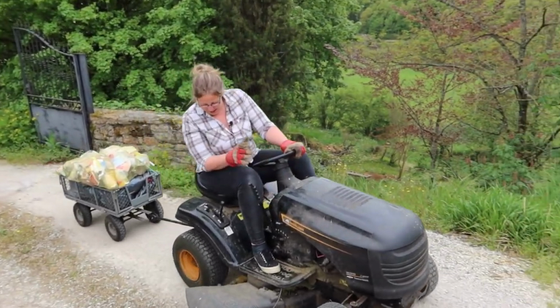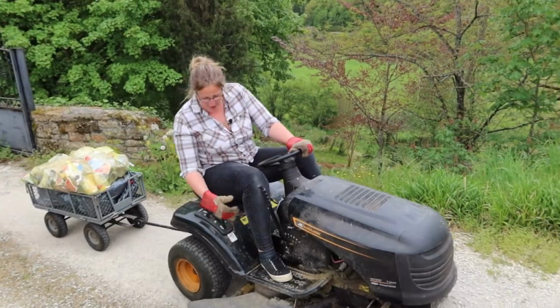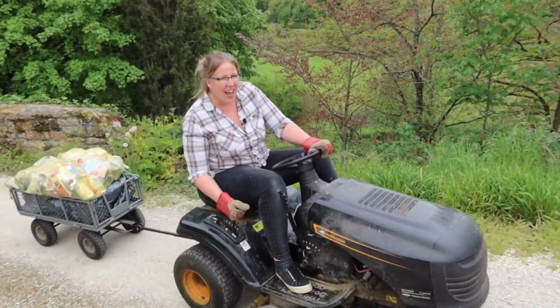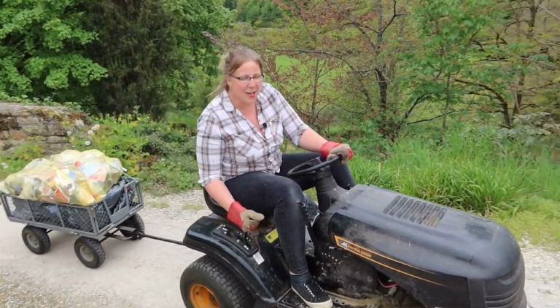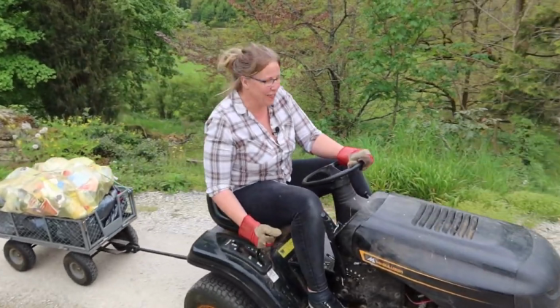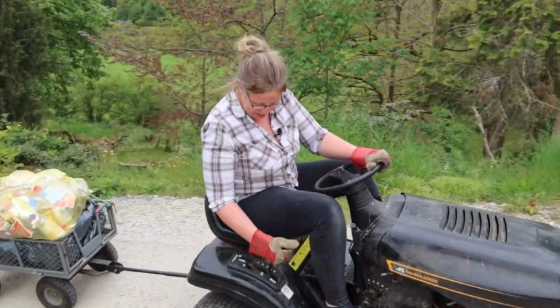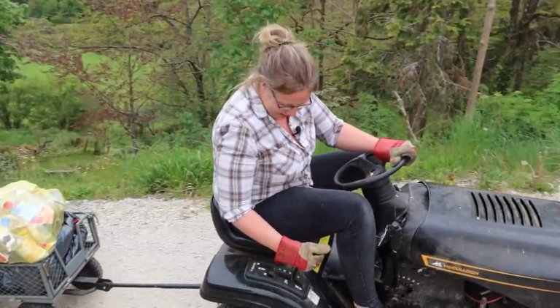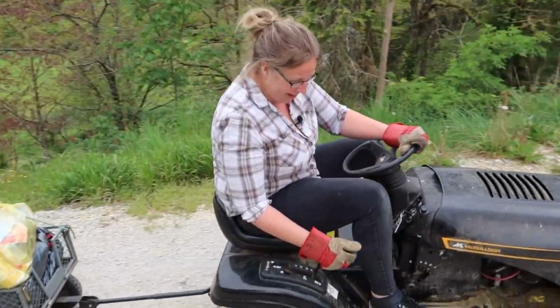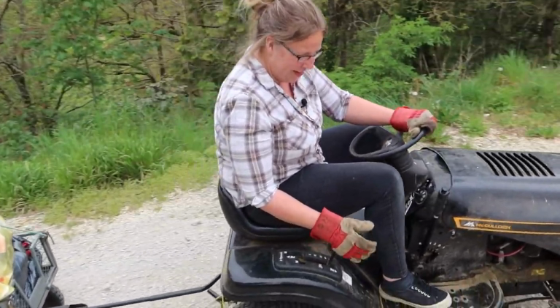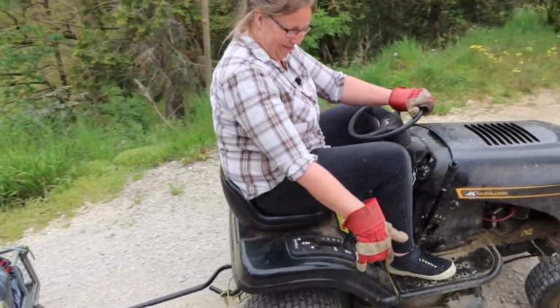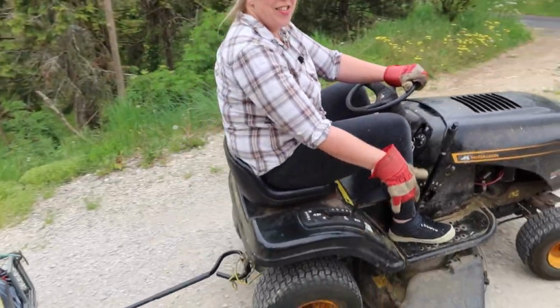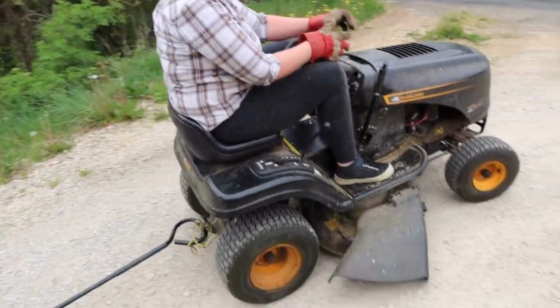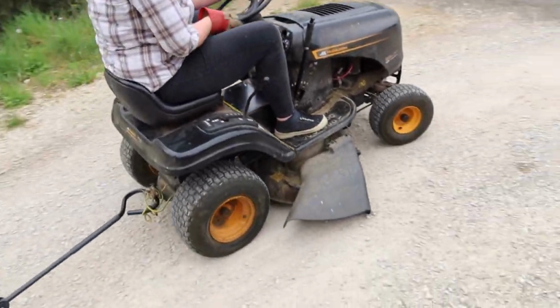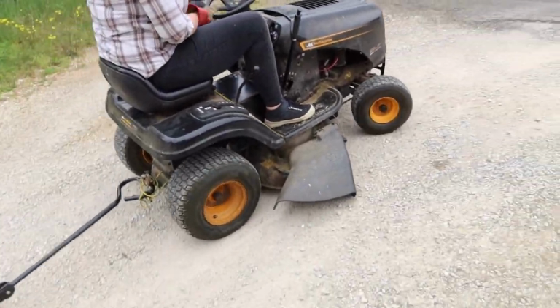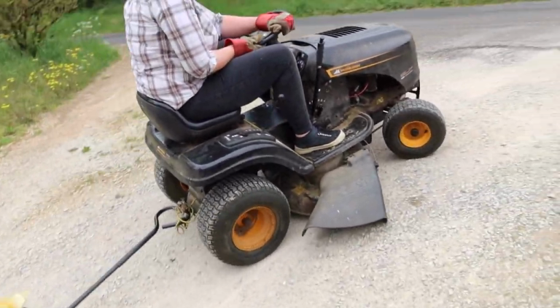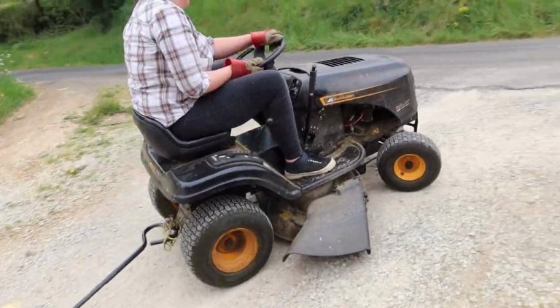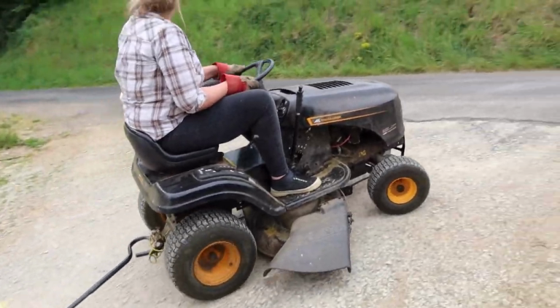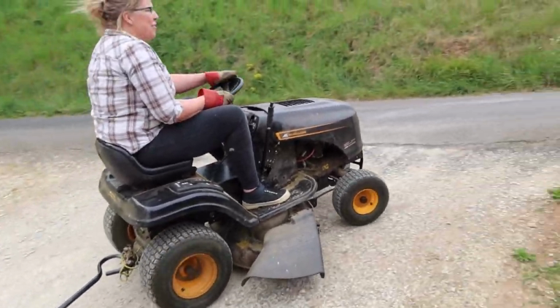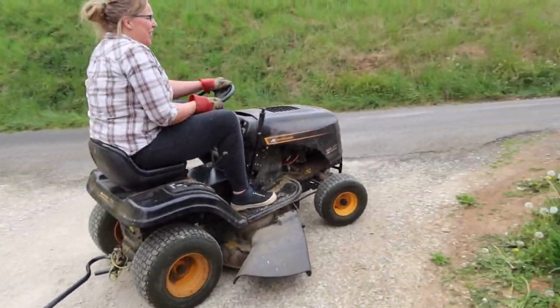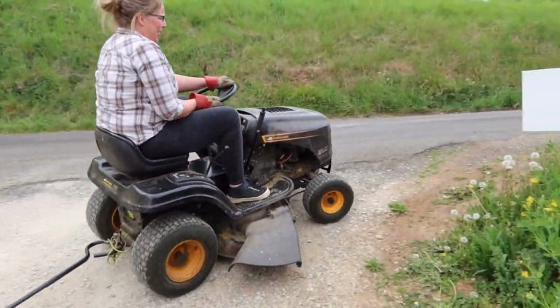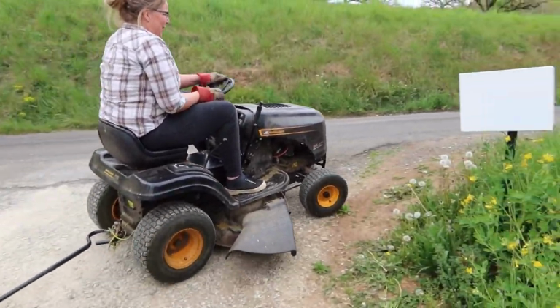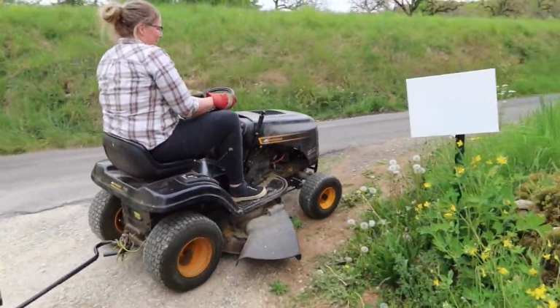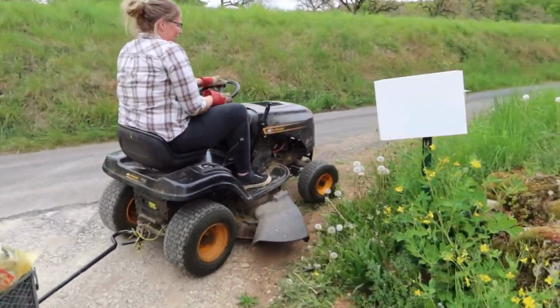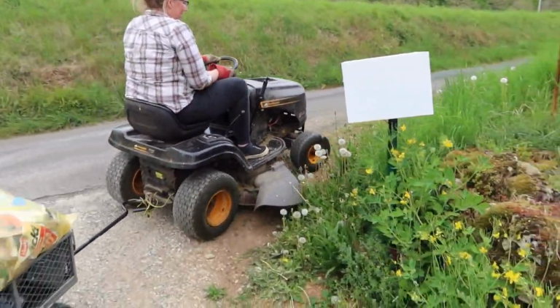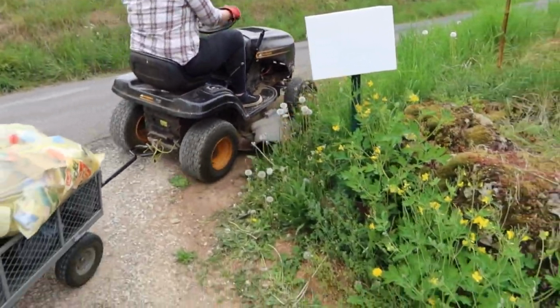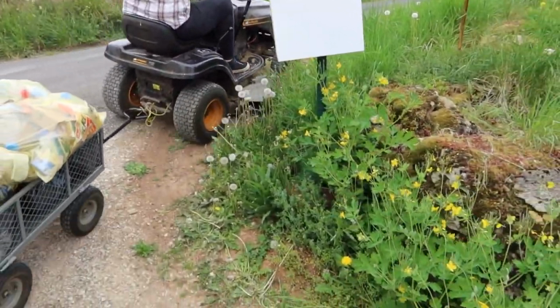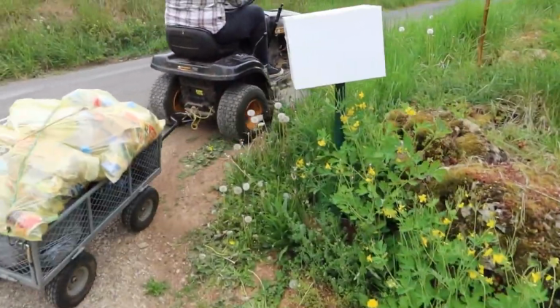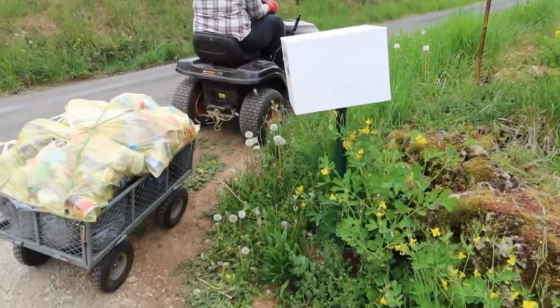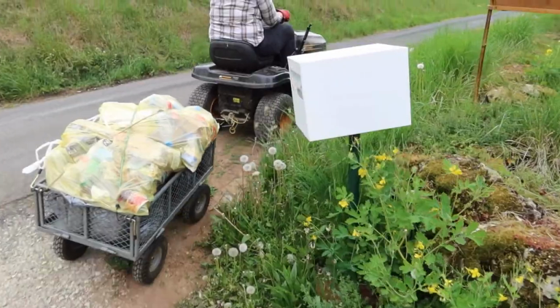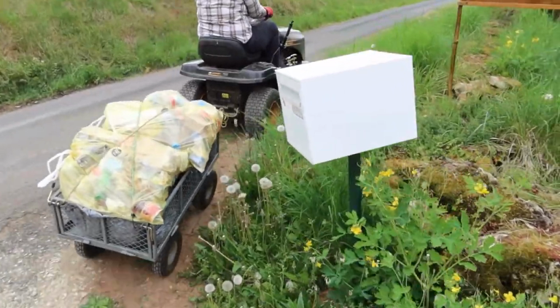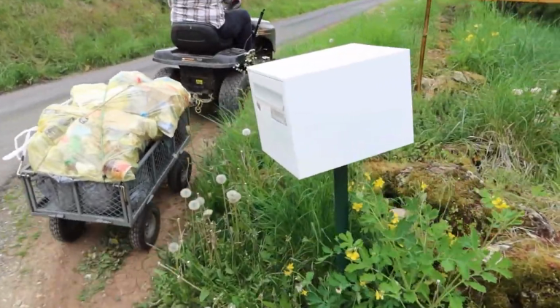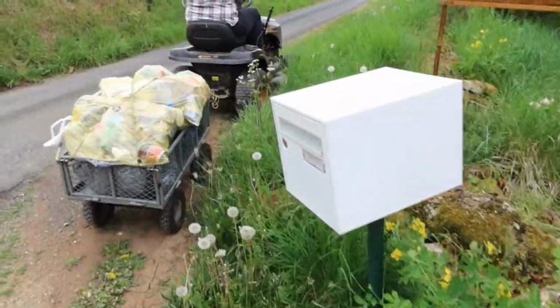I always kind of hate turning this corner because it kind of catches and makes weird noises. And this is where I lost the trailer.